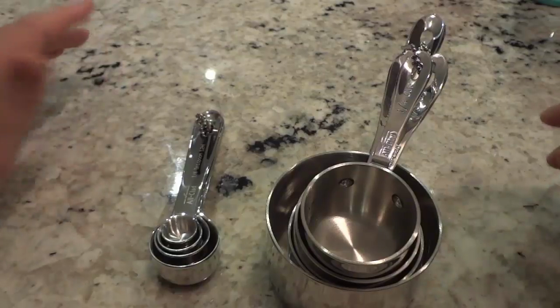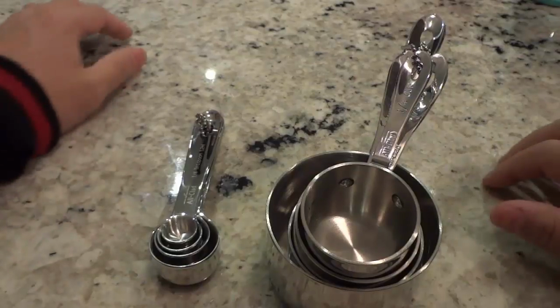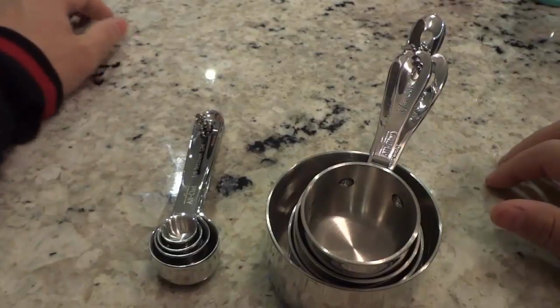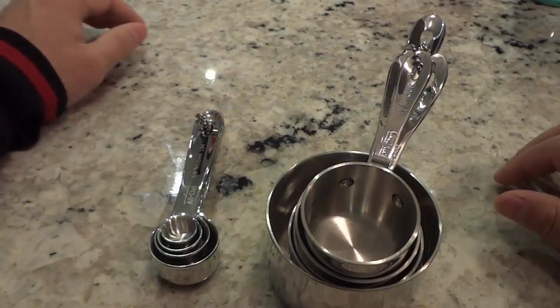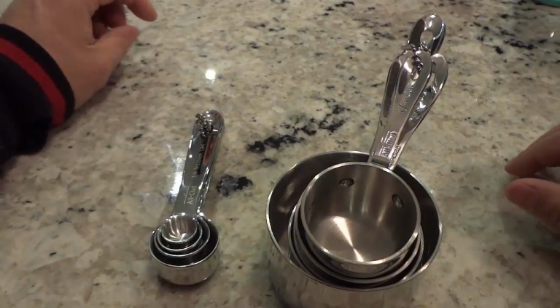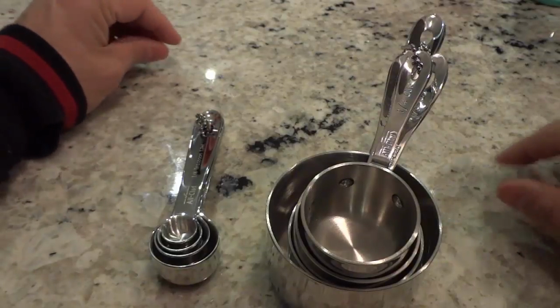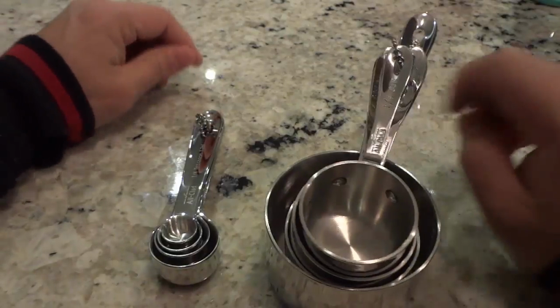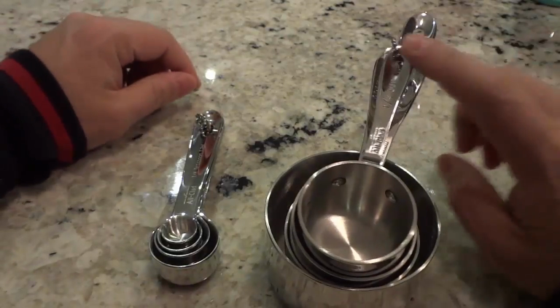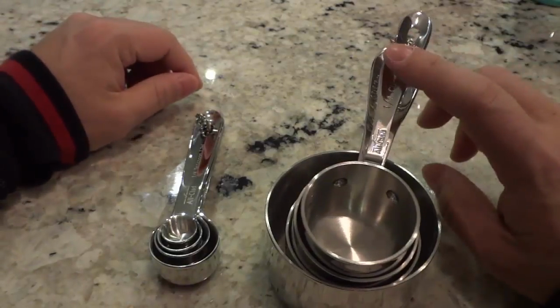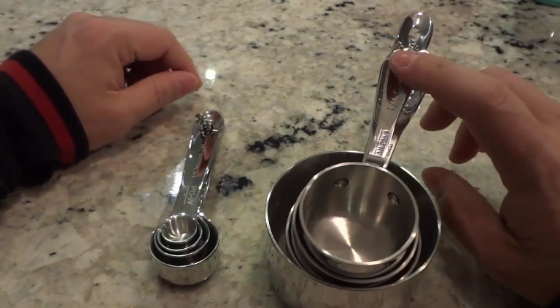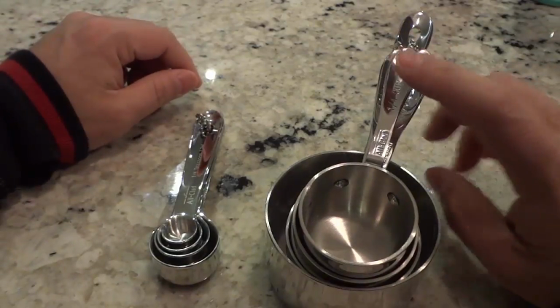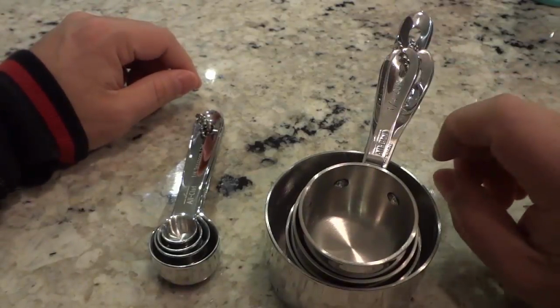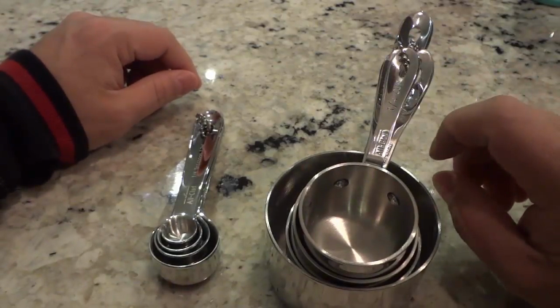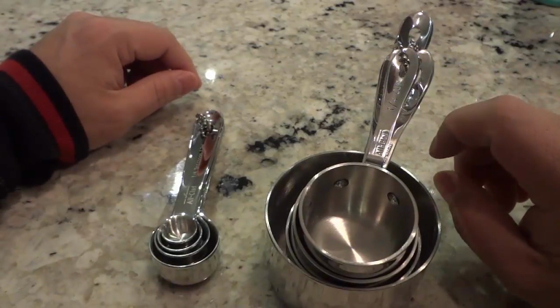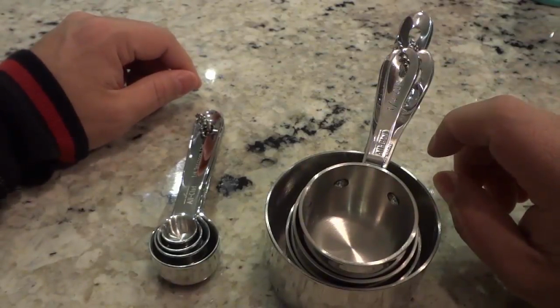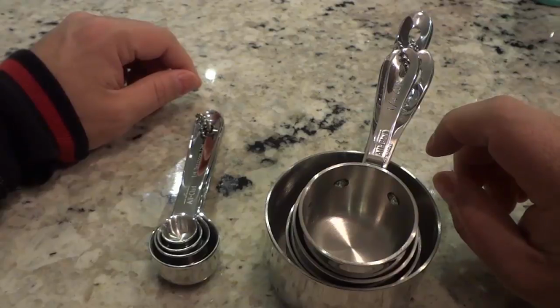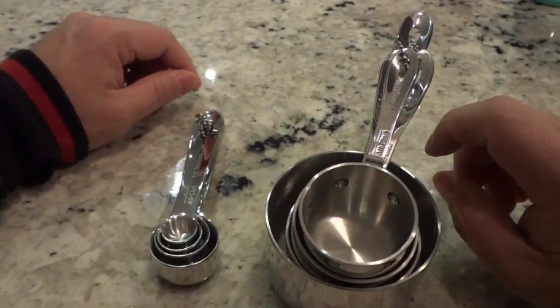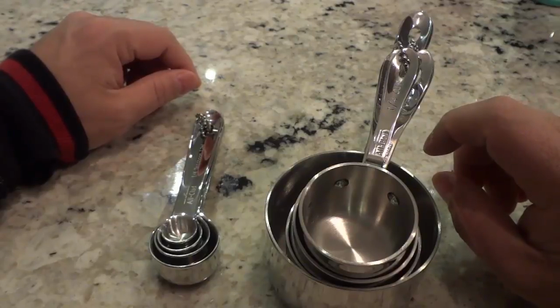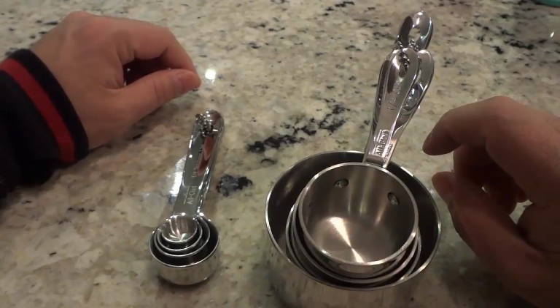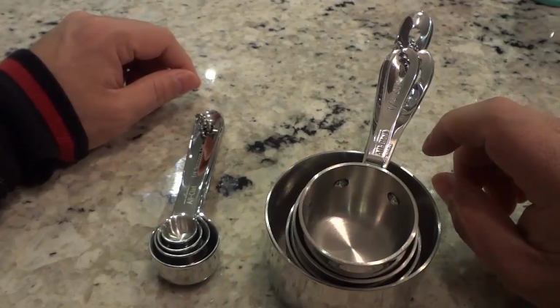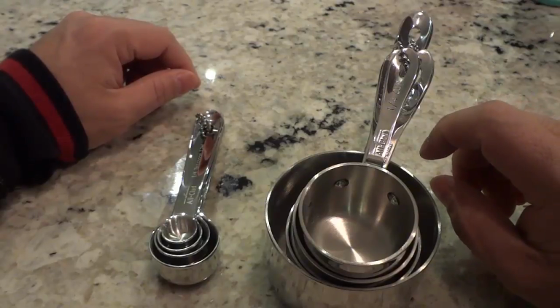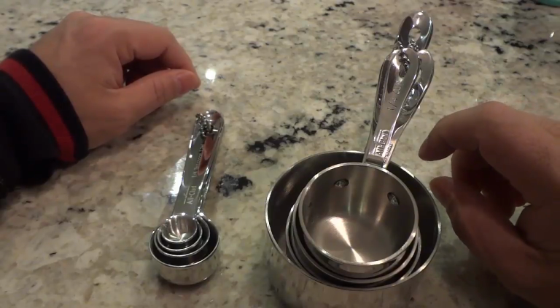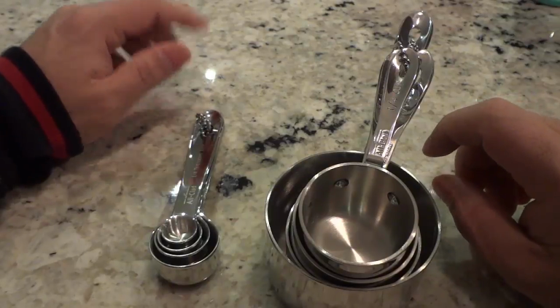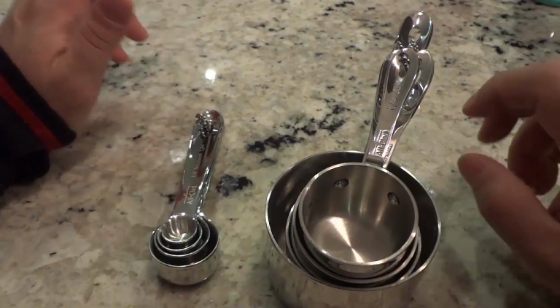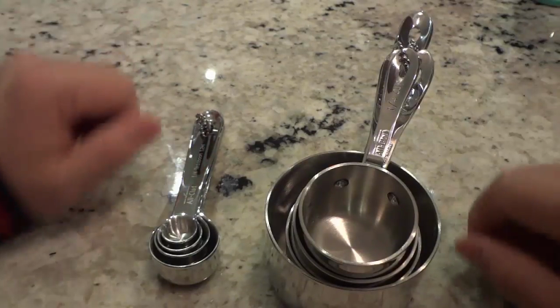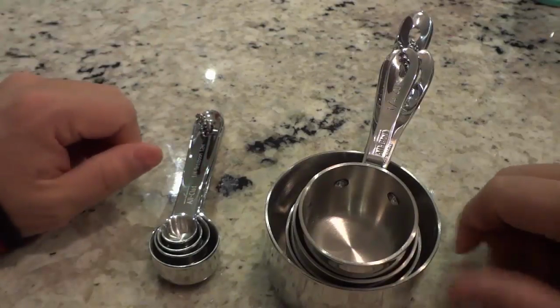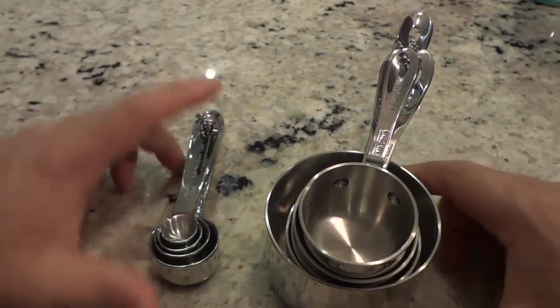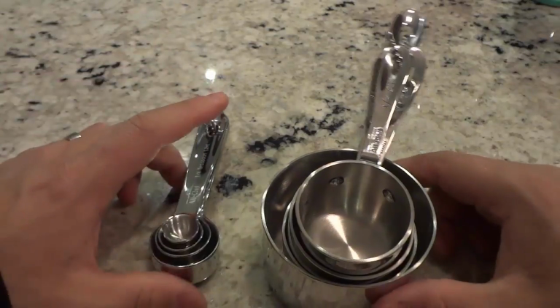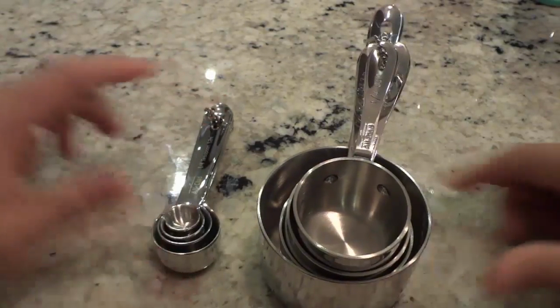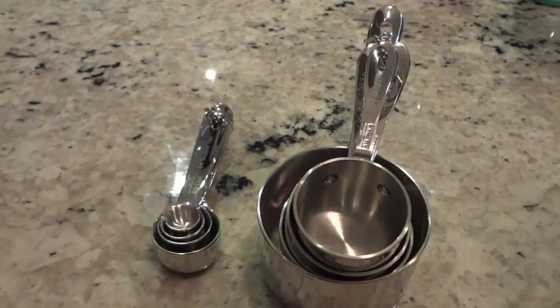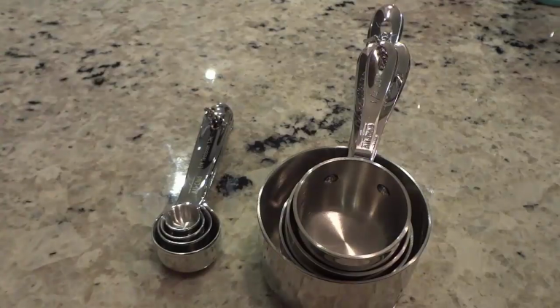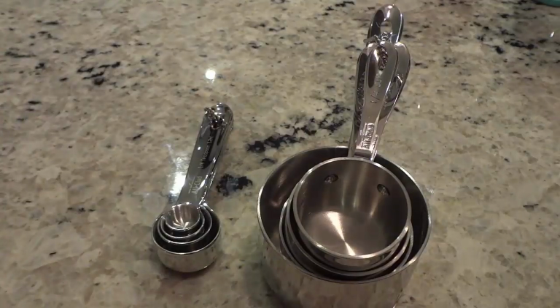But that's basically it. I hope that you have enjoyed this review of this All-Clad measuring cup and measuring spoon combo set. That's all I have for you today. Thanks for watching.